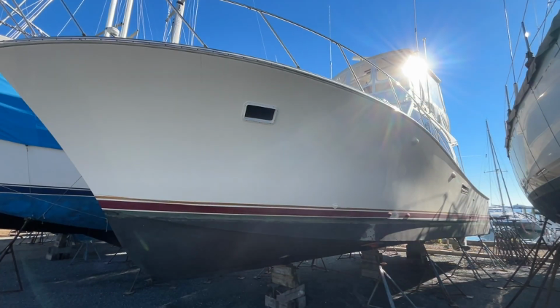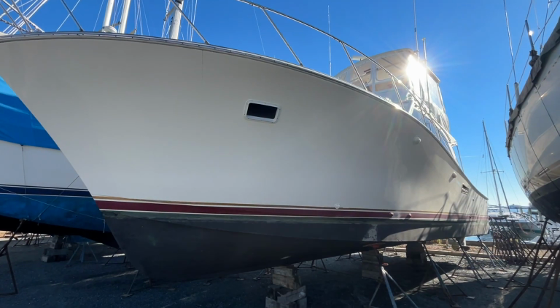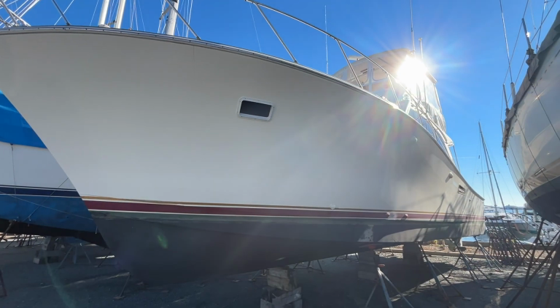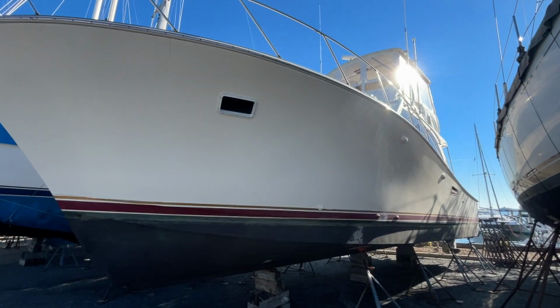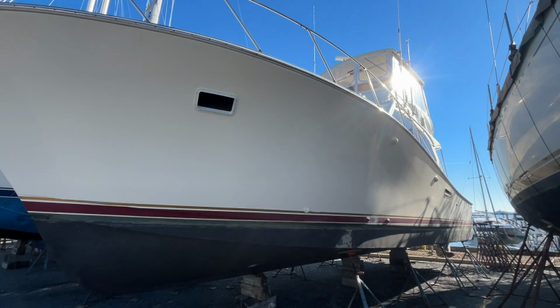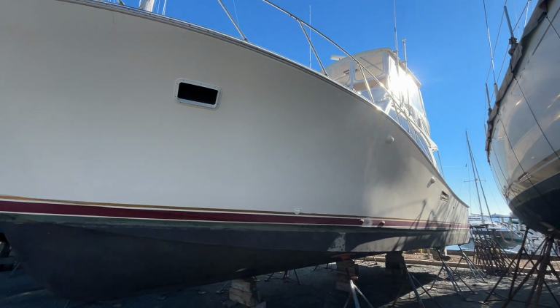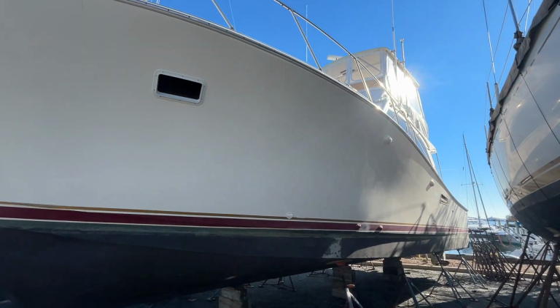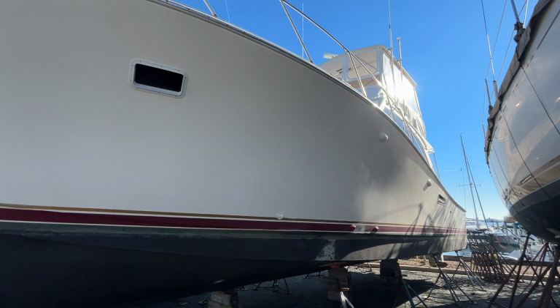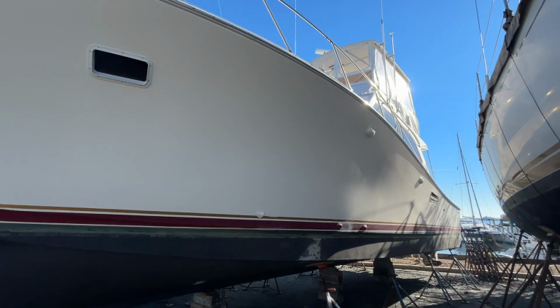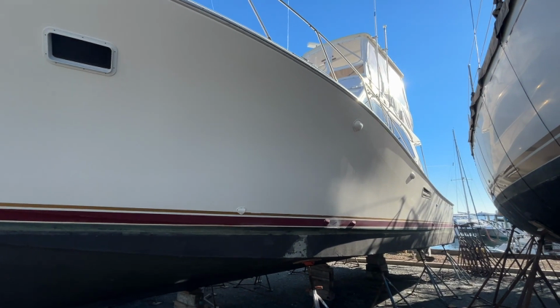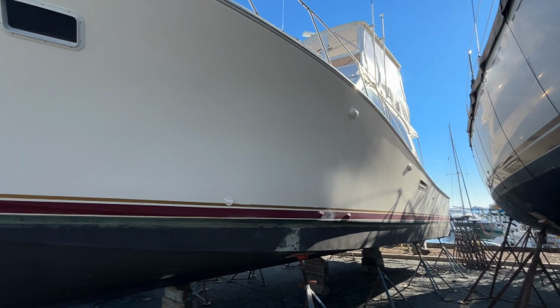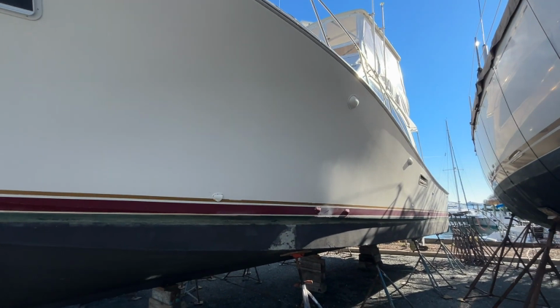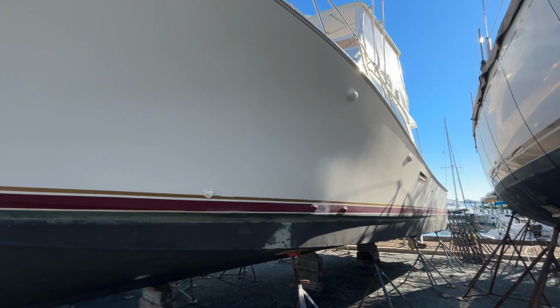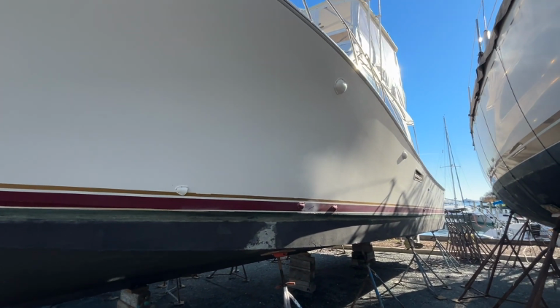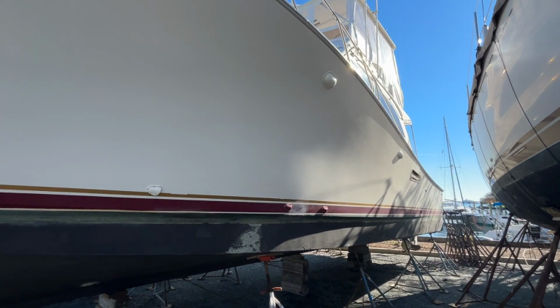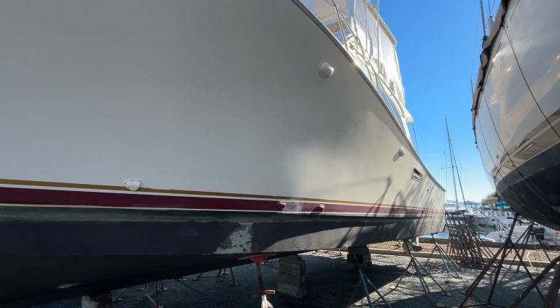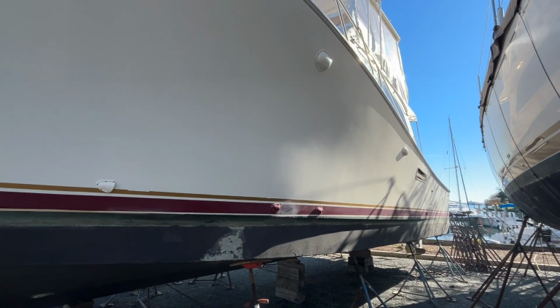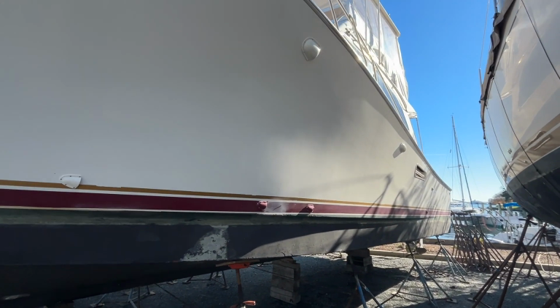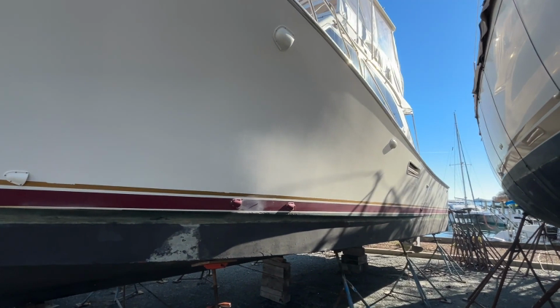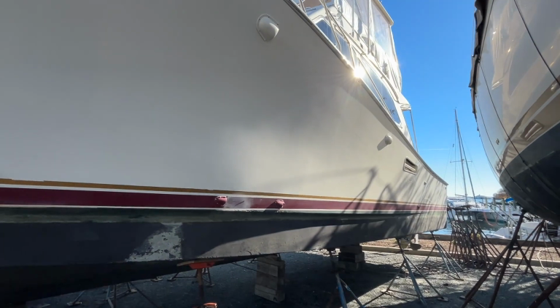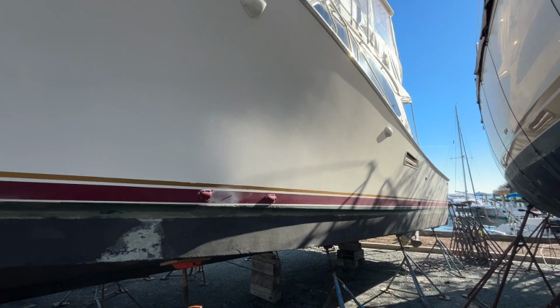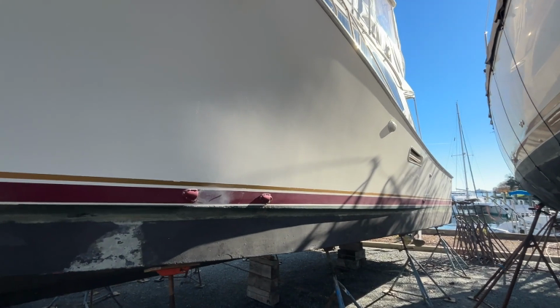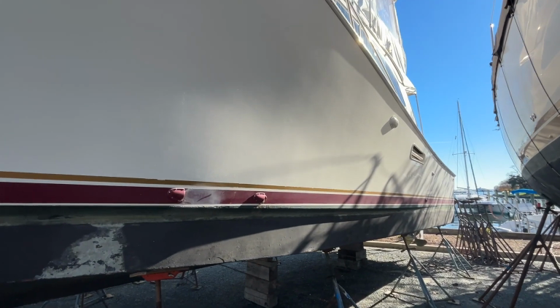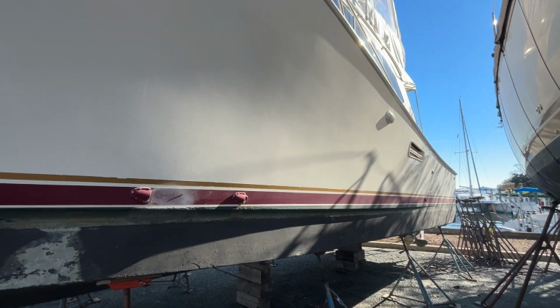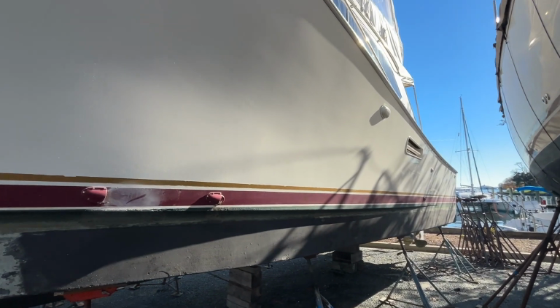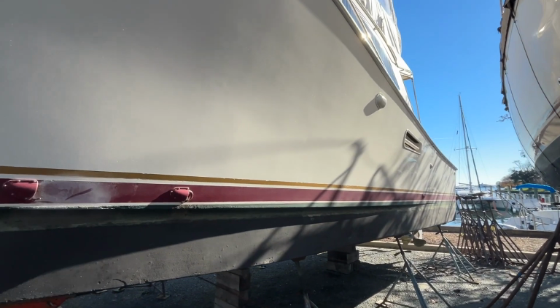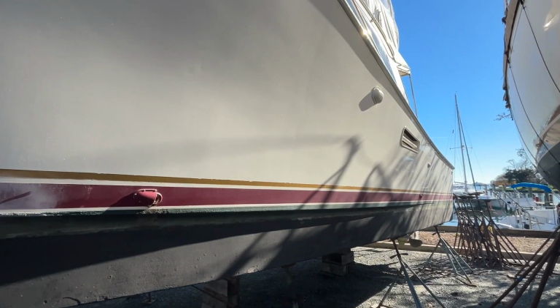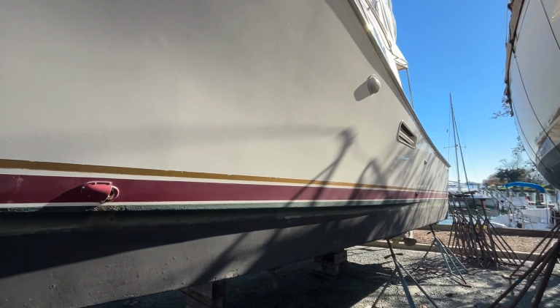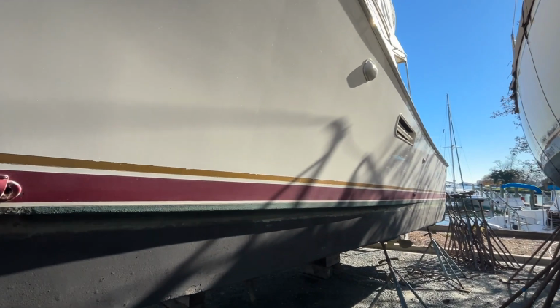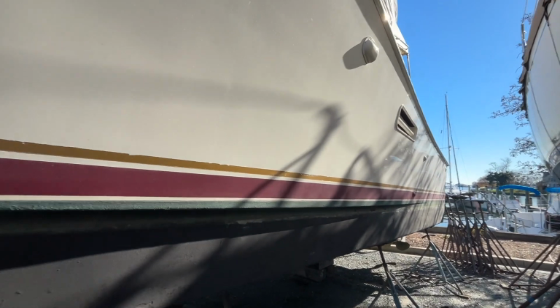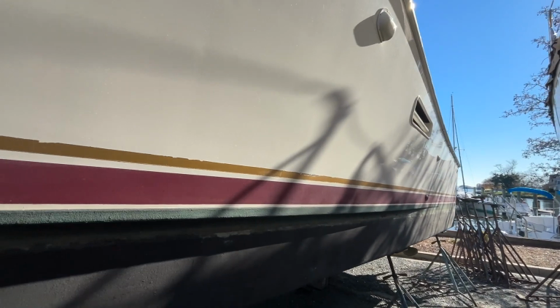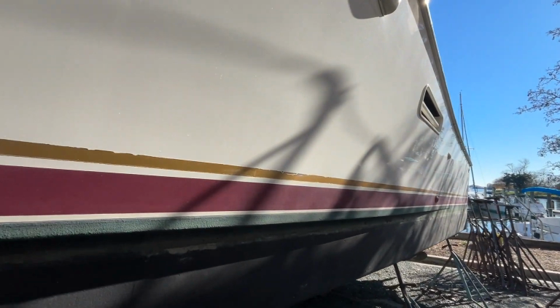It's a beautiful December day here on the Chesapeake, about a week before Christmas. This boat is currently on land. It's an '84 Post 43 convertible, or Sport Fish rather.